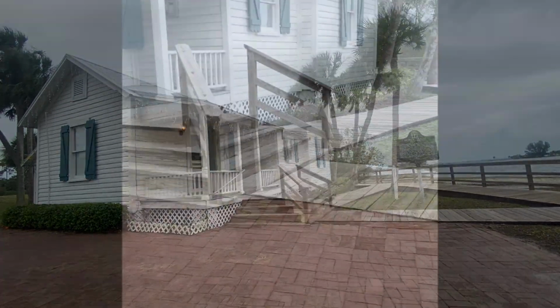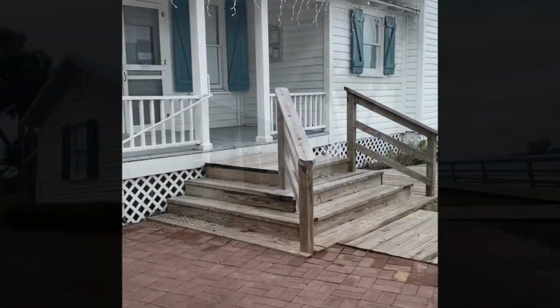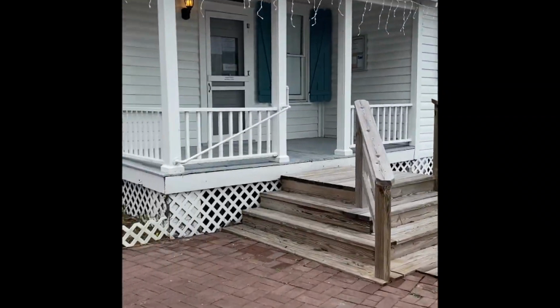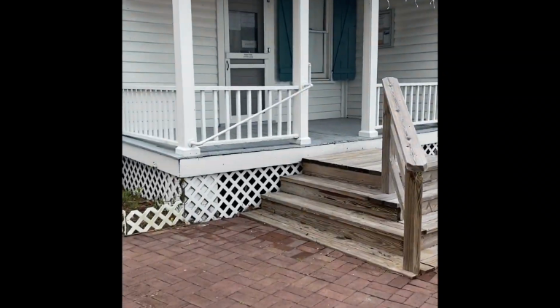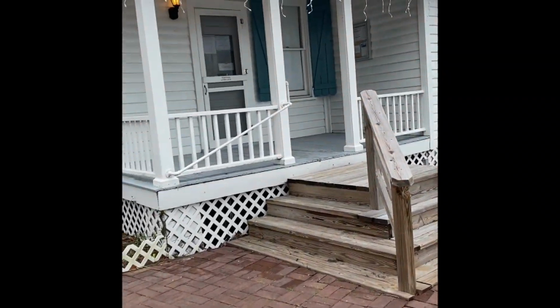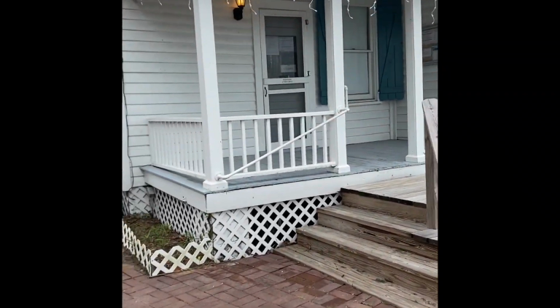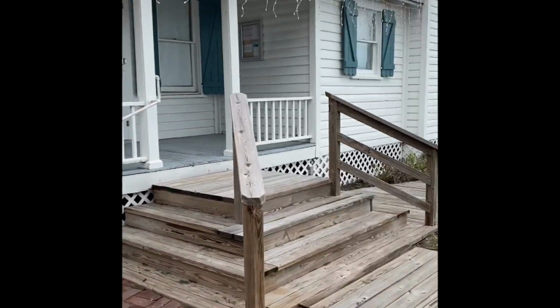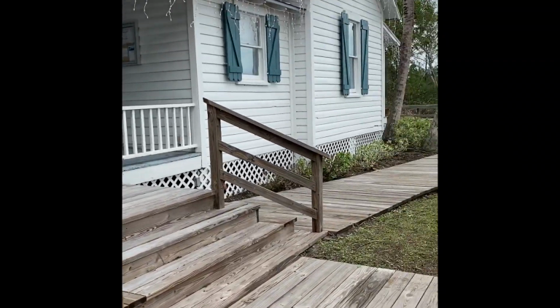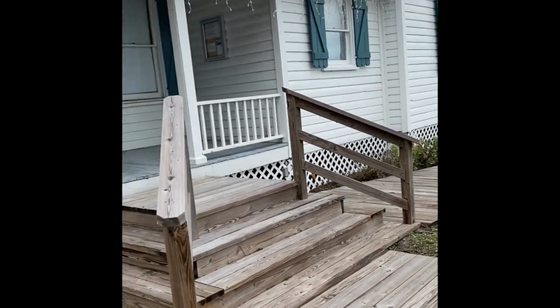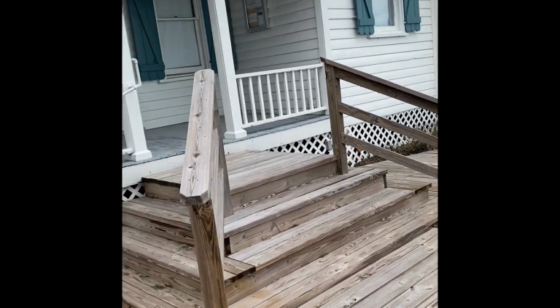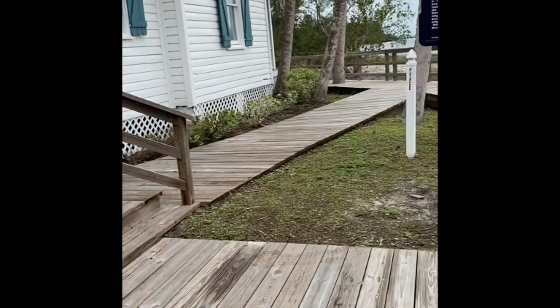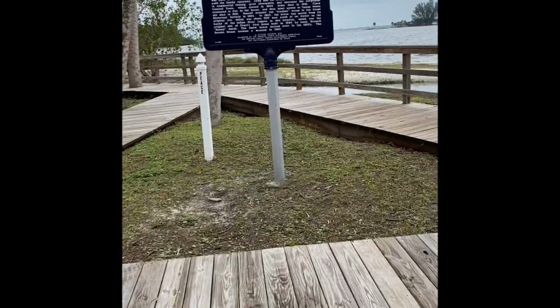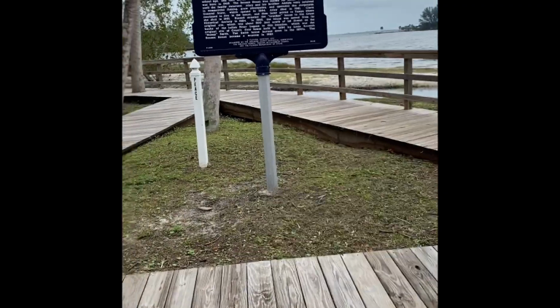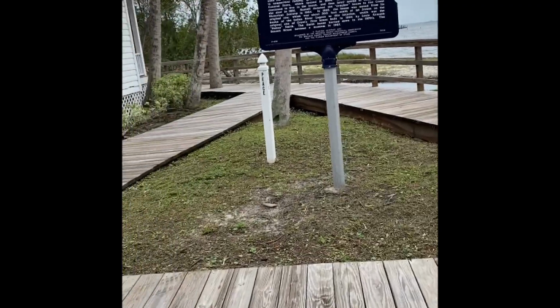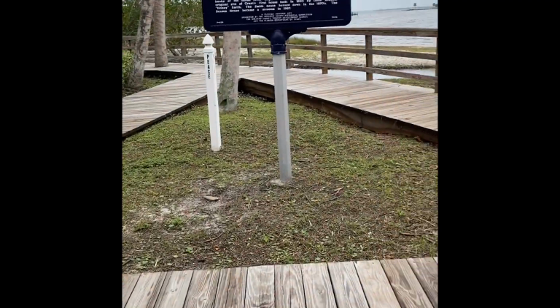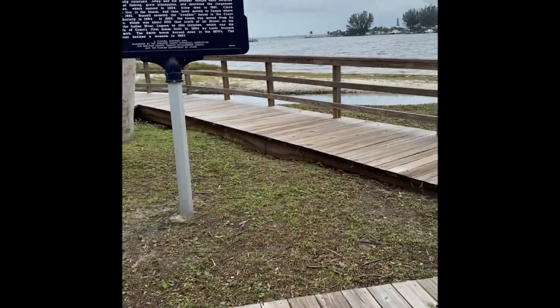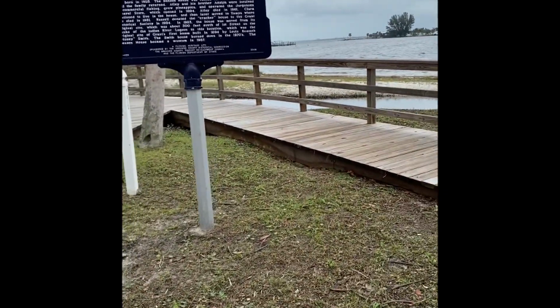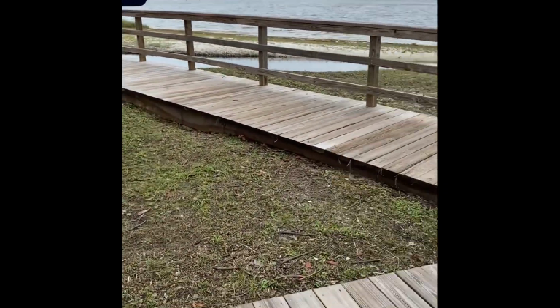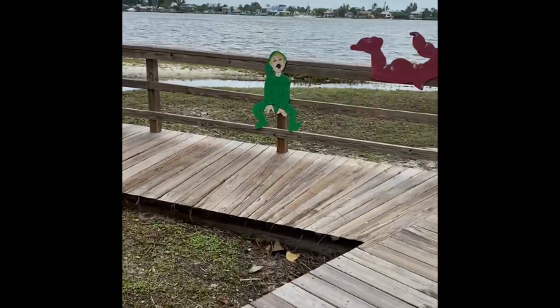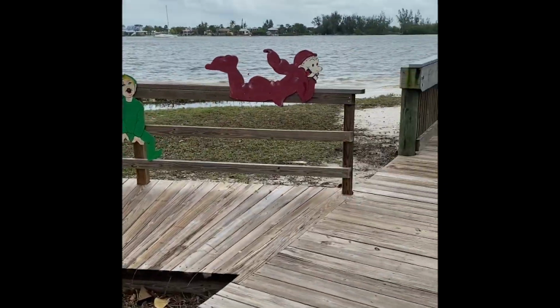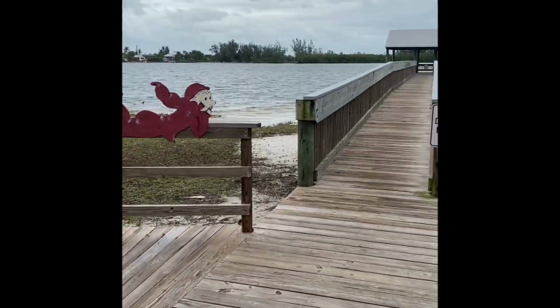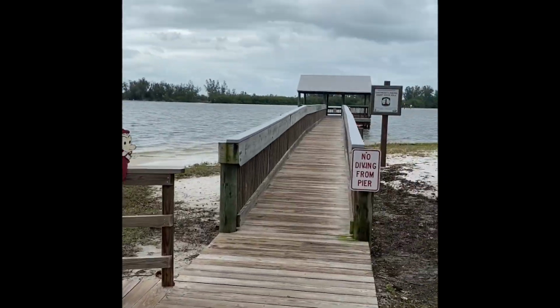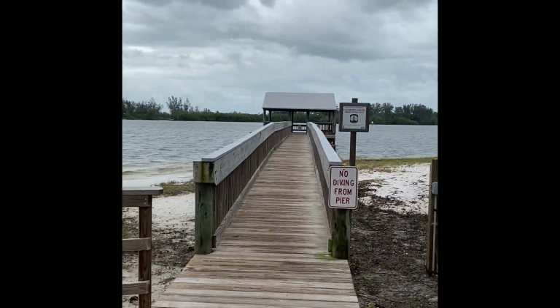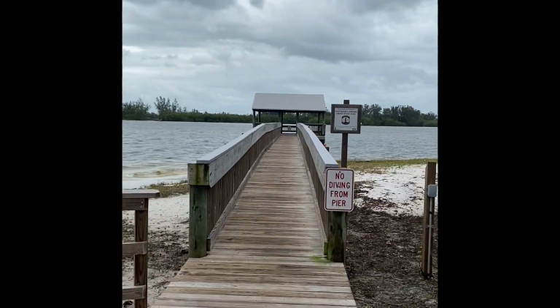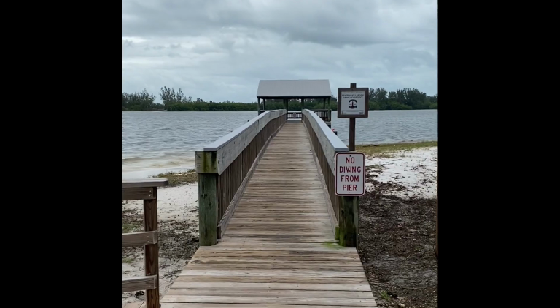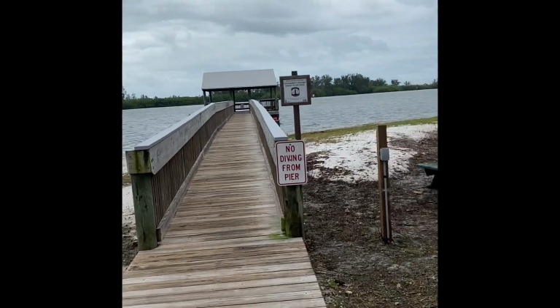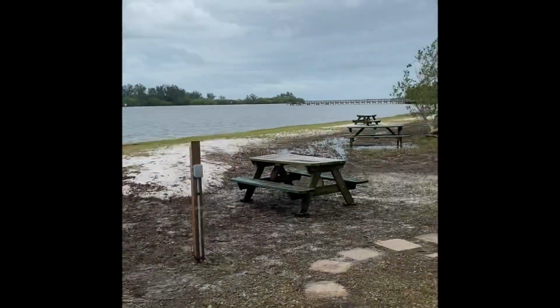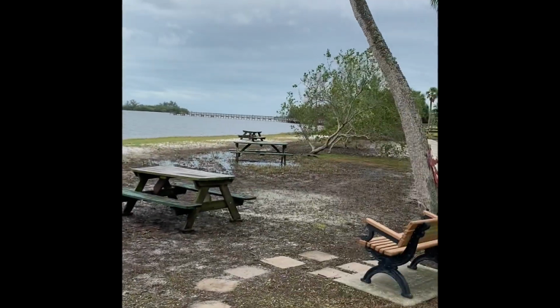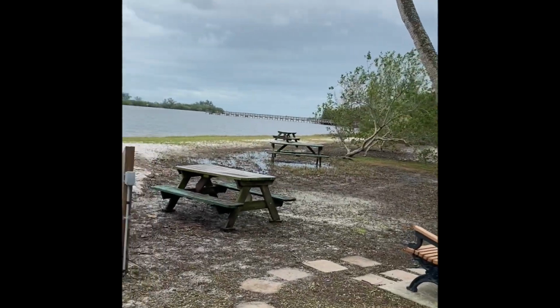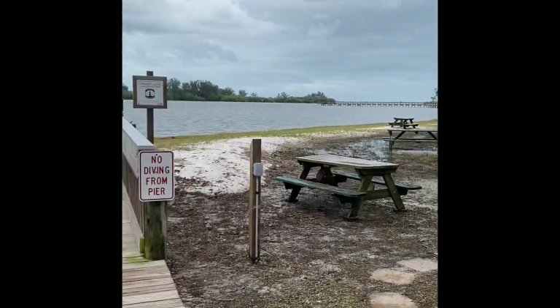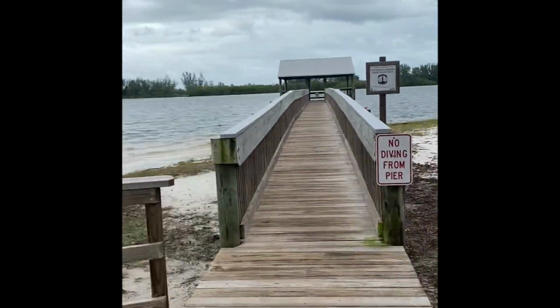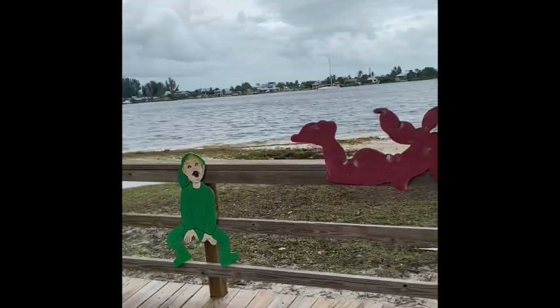I'm just going to walk around the house a little bit. This is actually one of my favorite places to go fishing, interestingly enough — right off these piers right here. Good fishing.